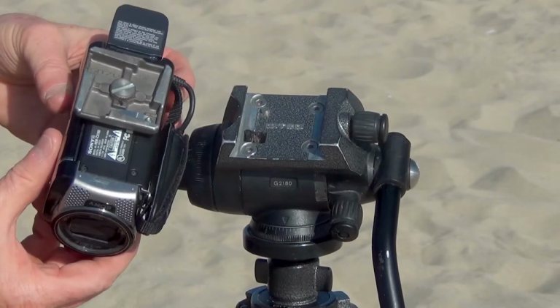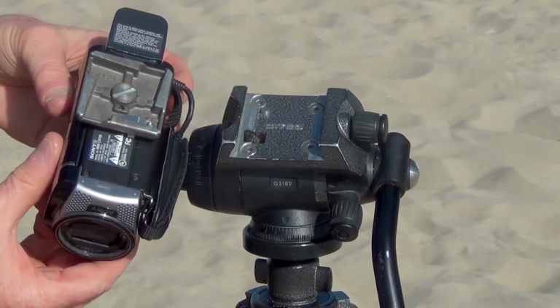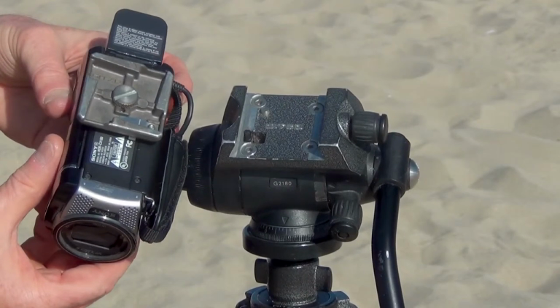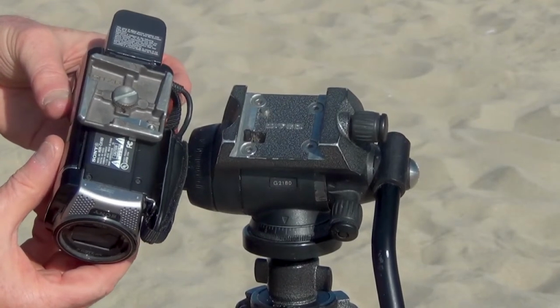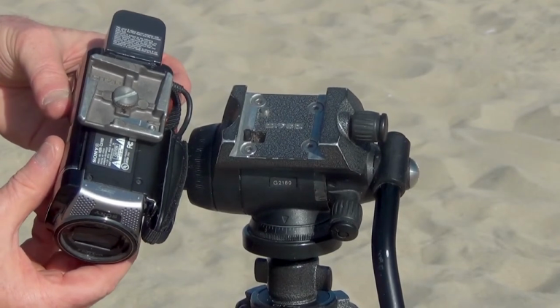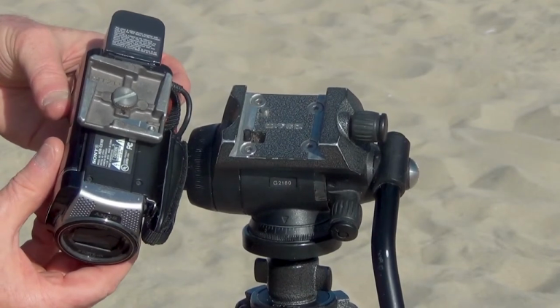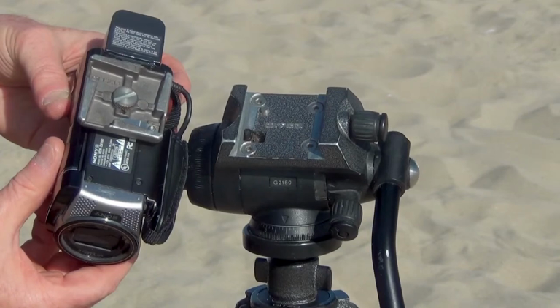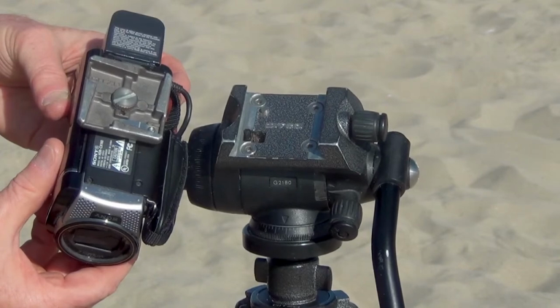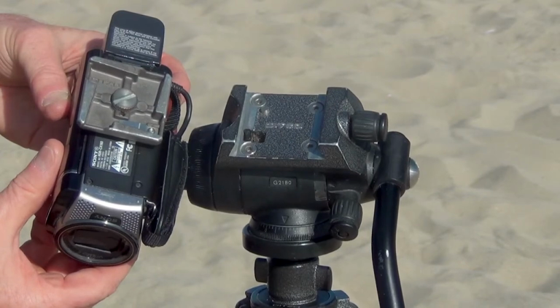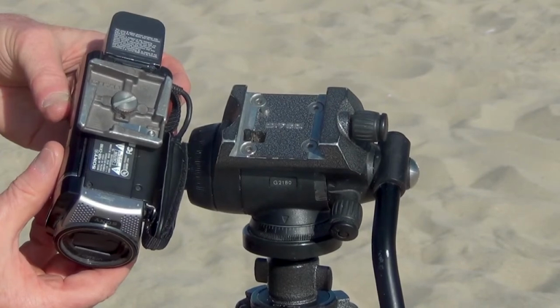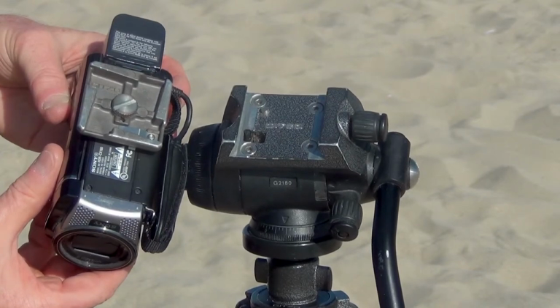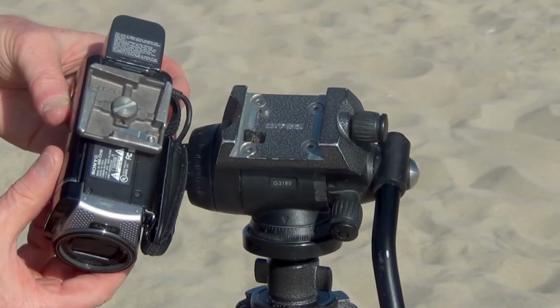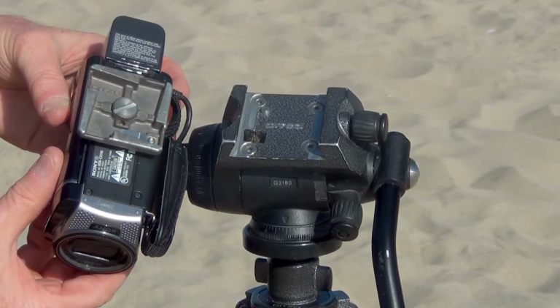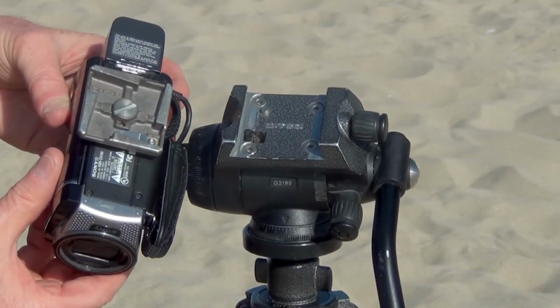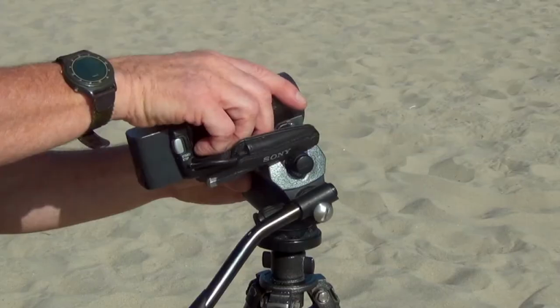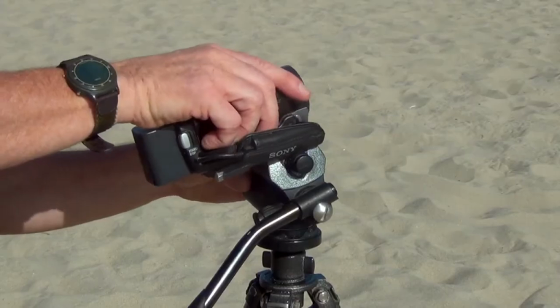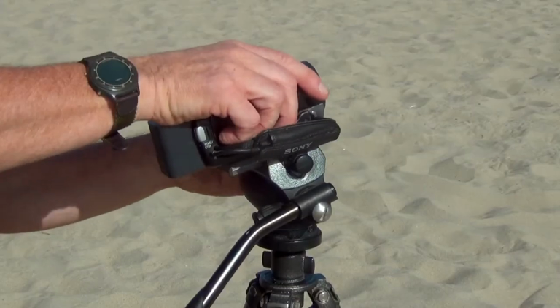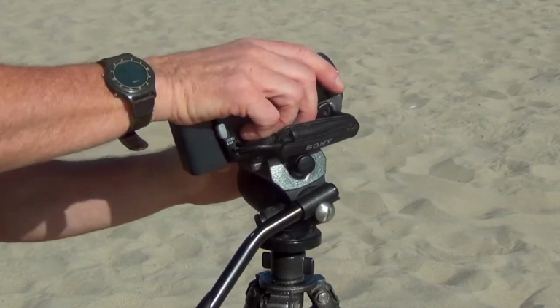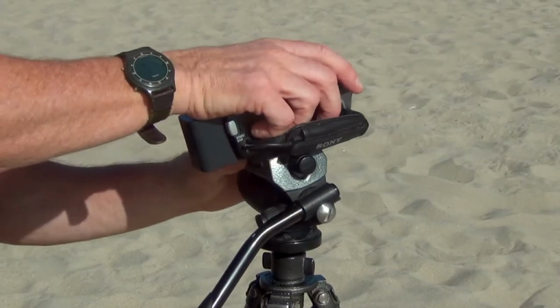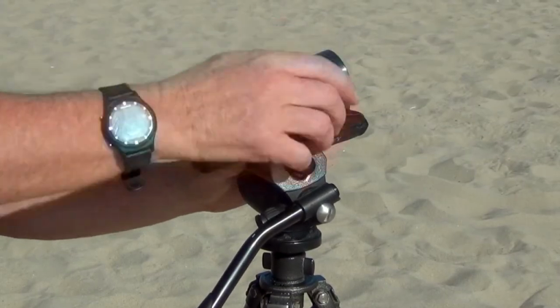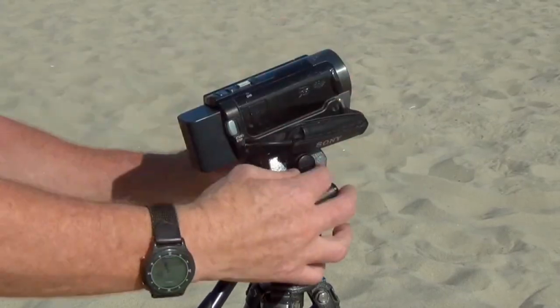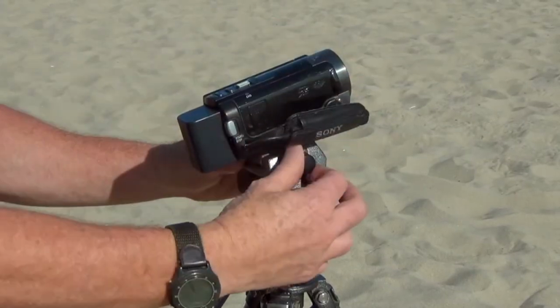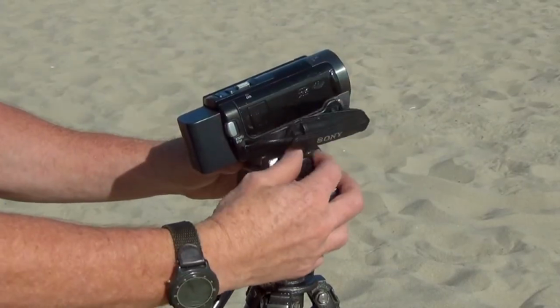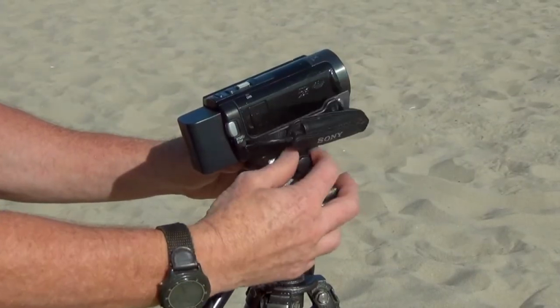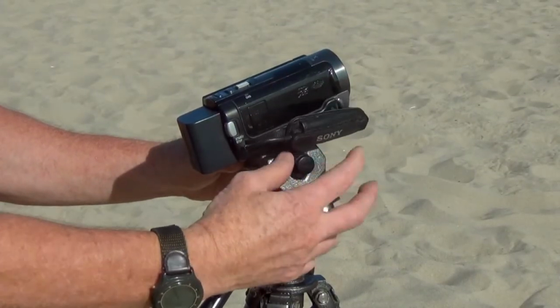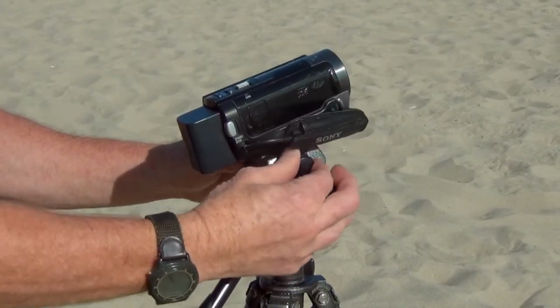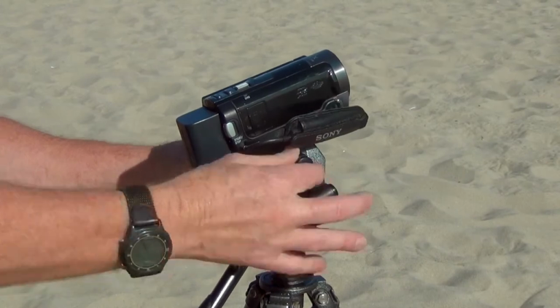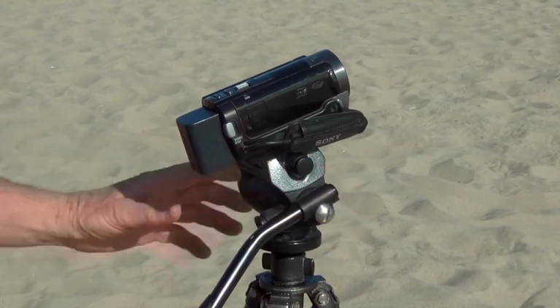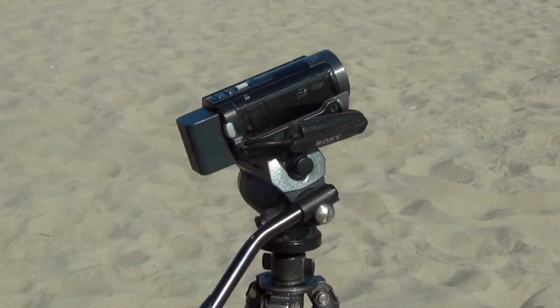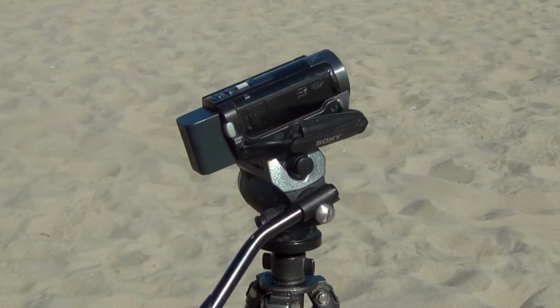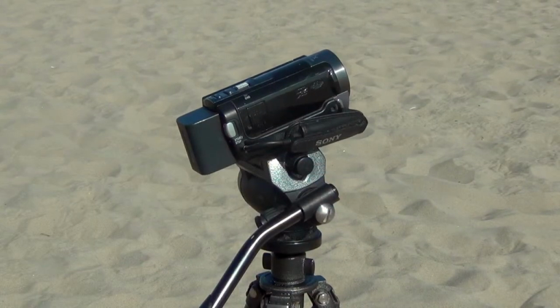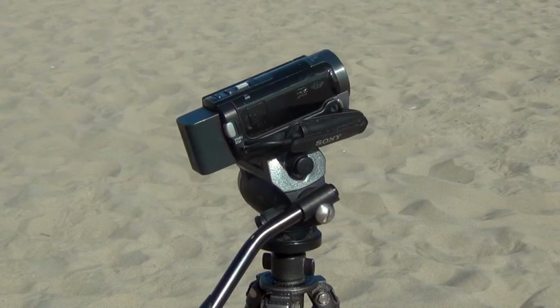The quick release allows you to mount and remove the camera quickly. Make sure that the head comes with a quick release. If it doesn't, then get one.